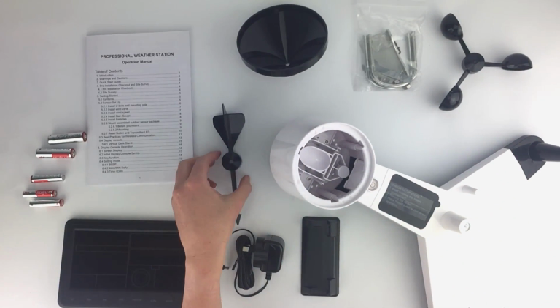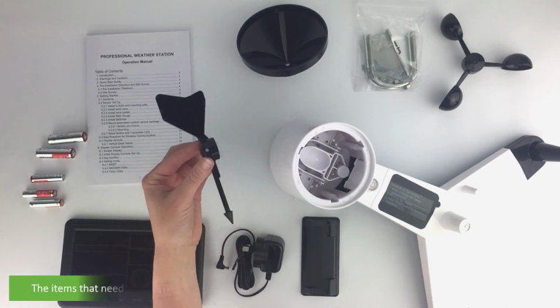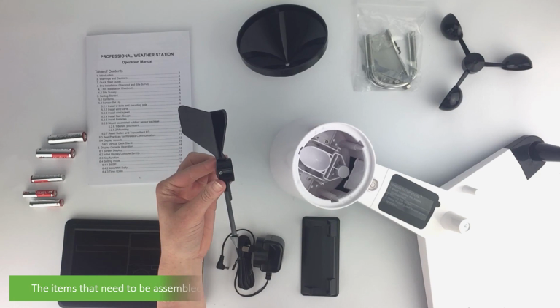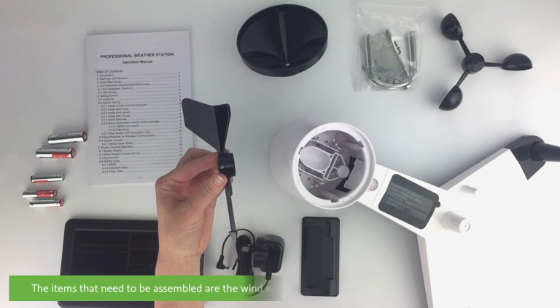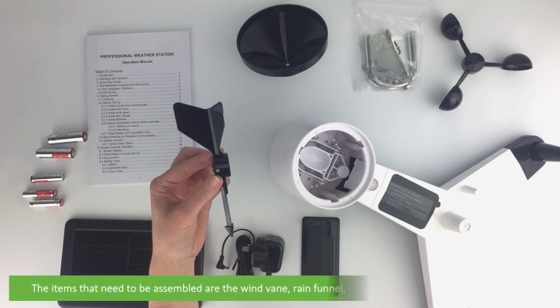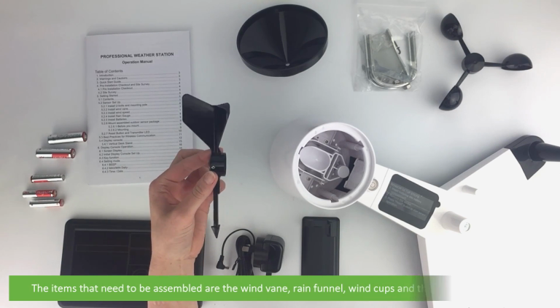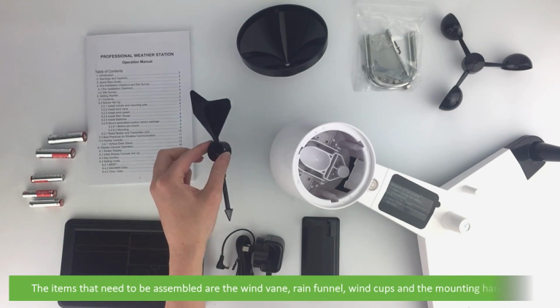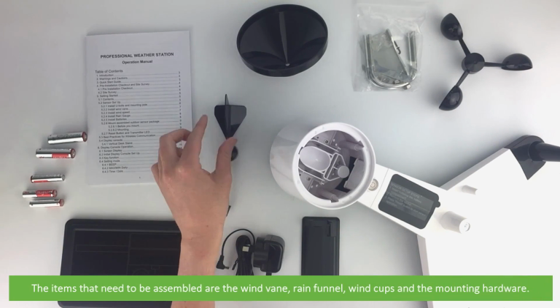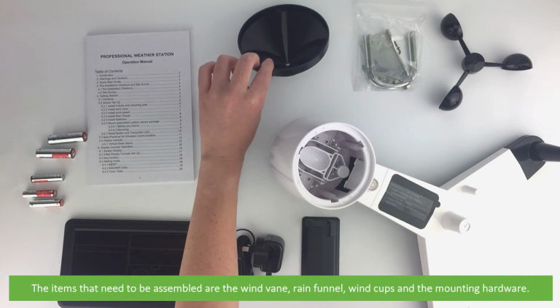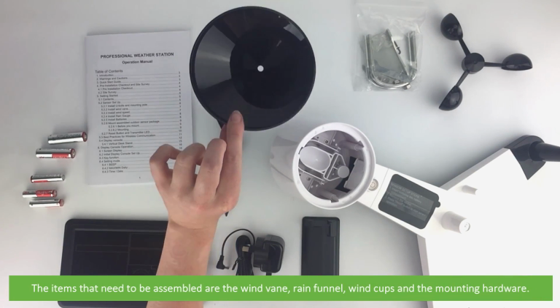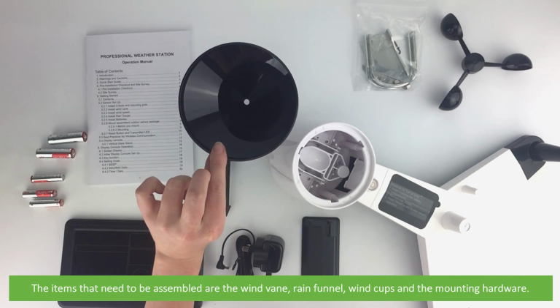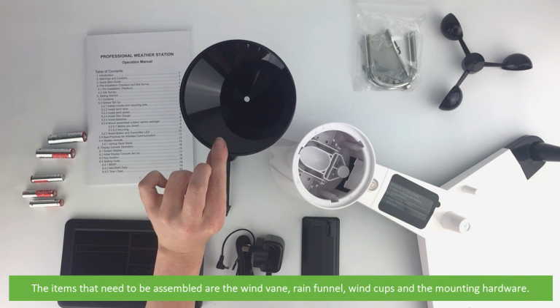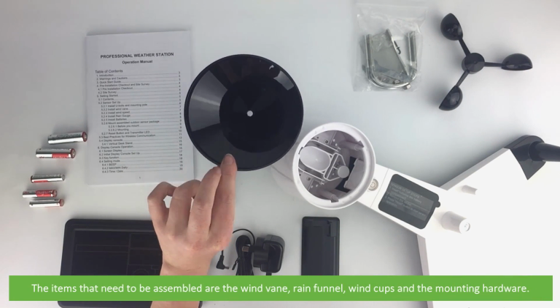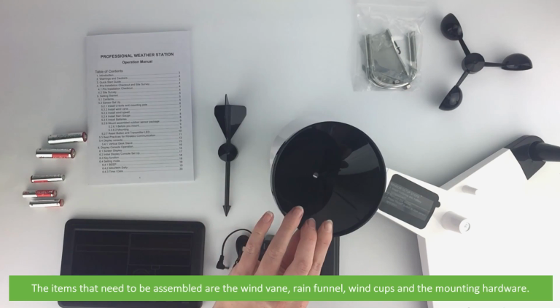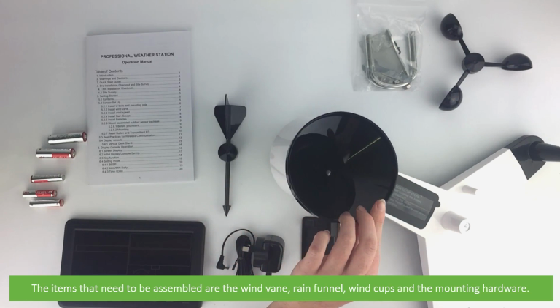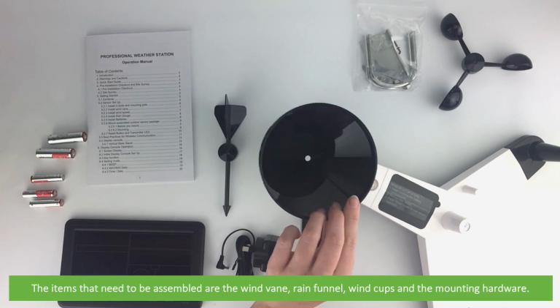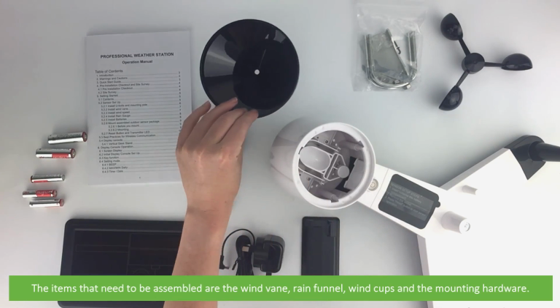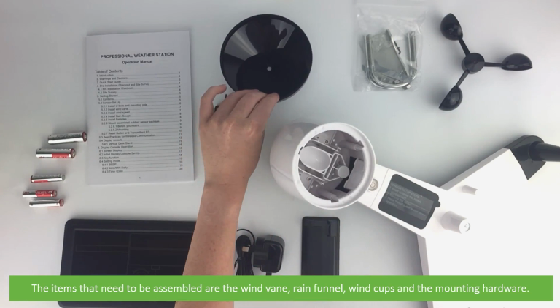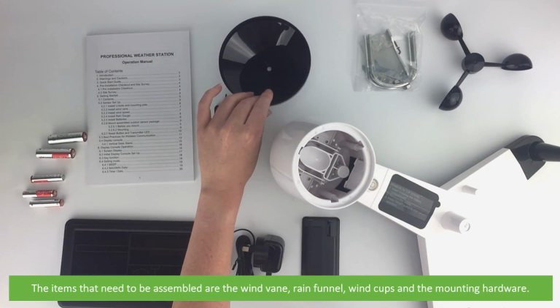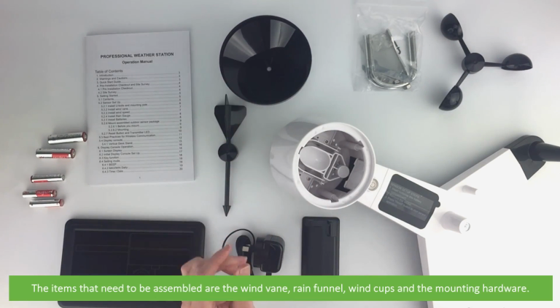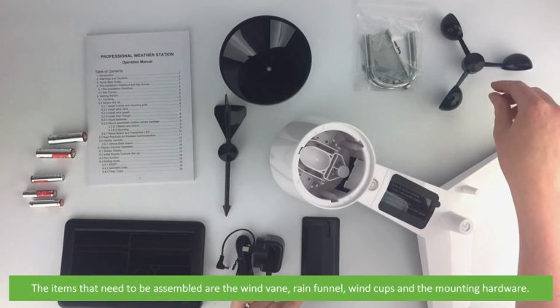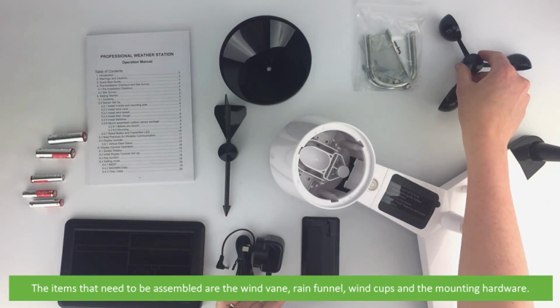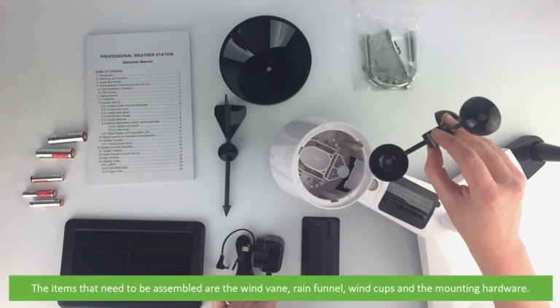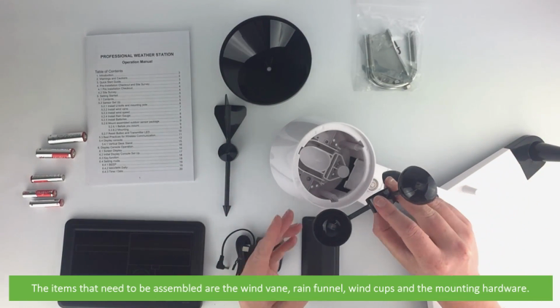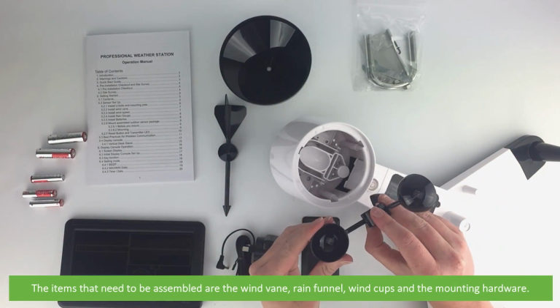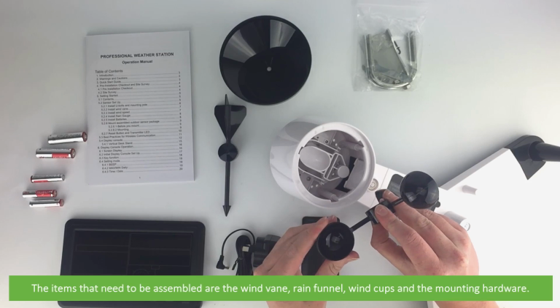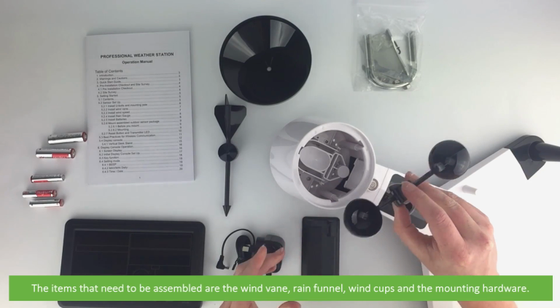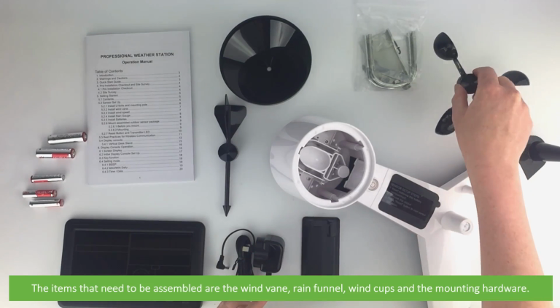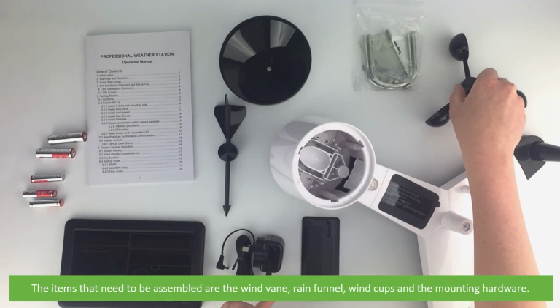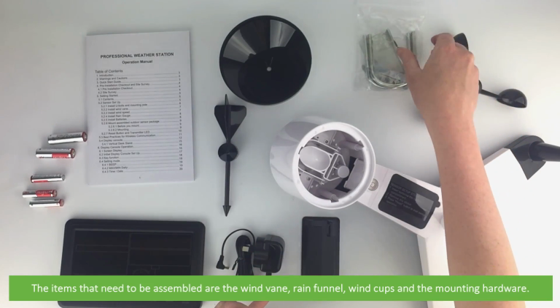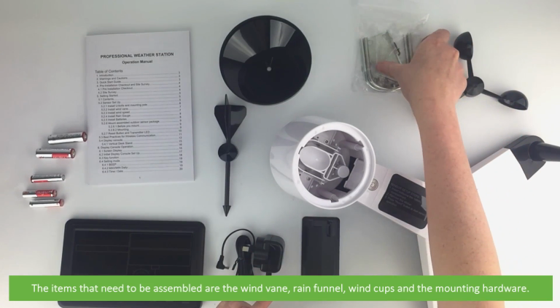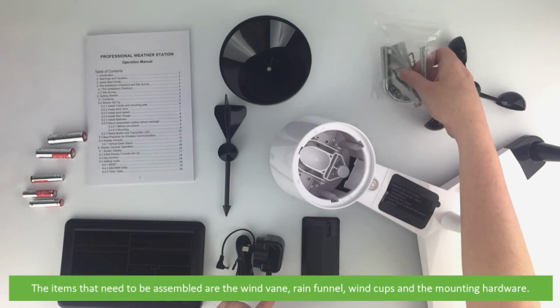Items that need to be assembled are the wind vane, rain funnel, wind cups, and the mounting hardware.